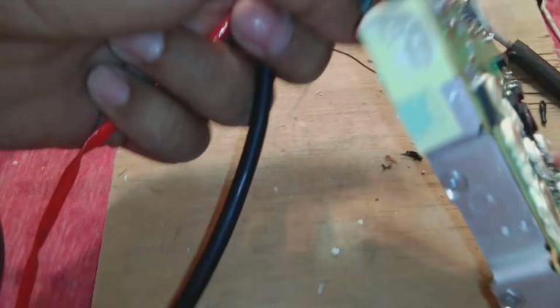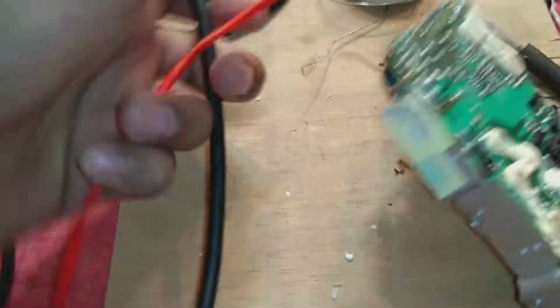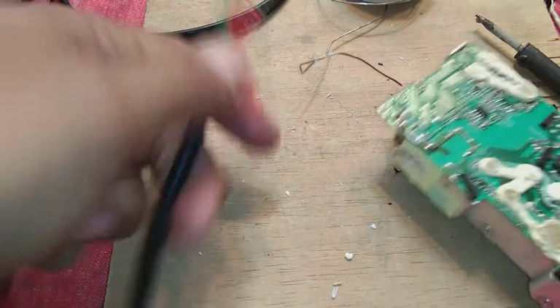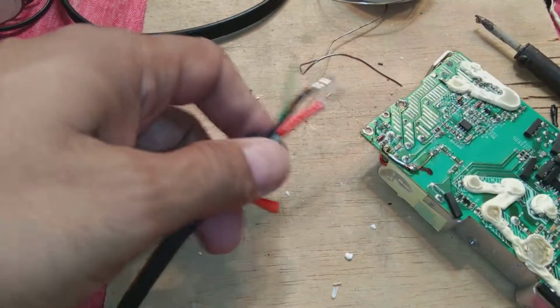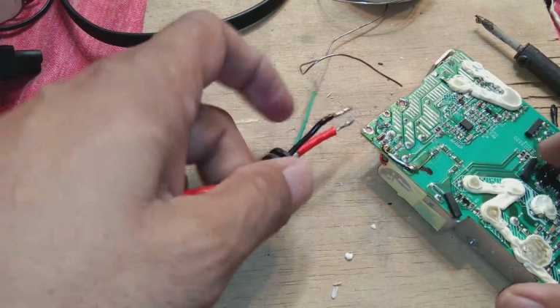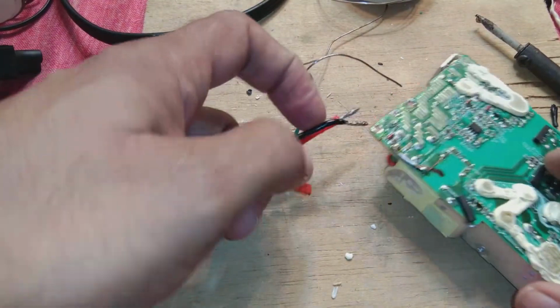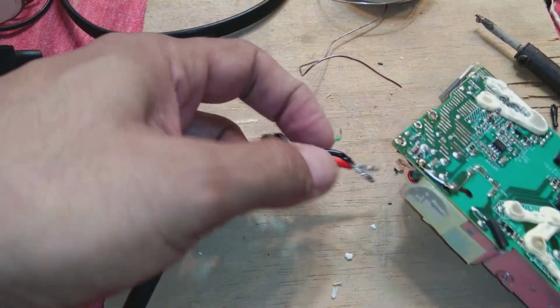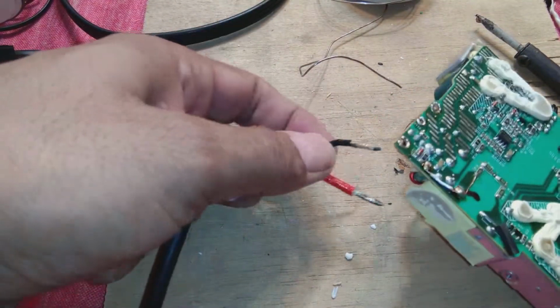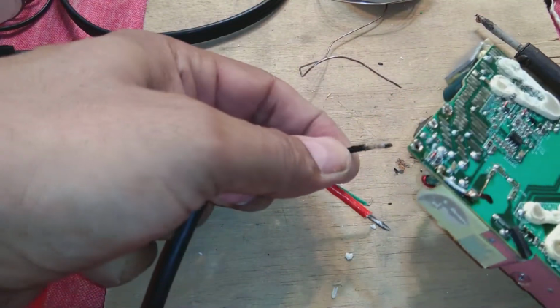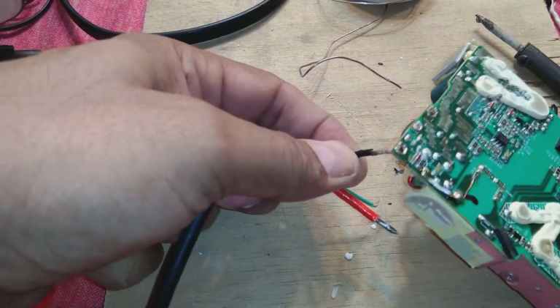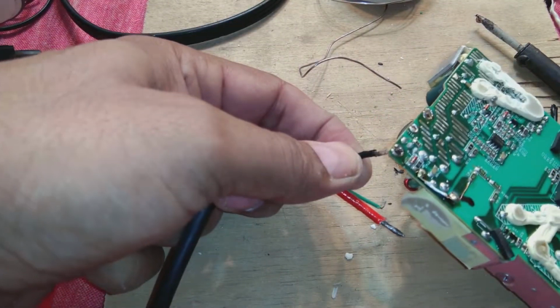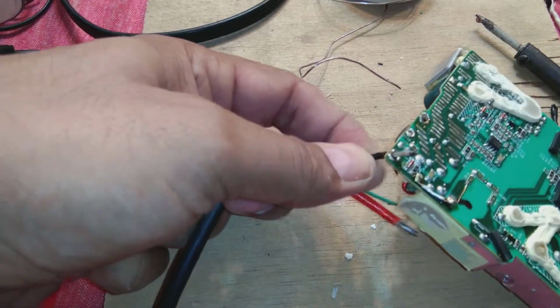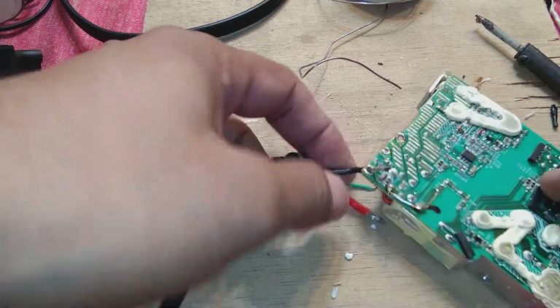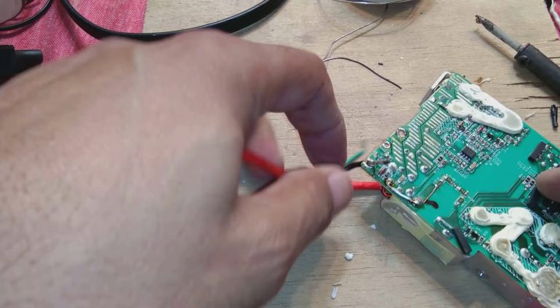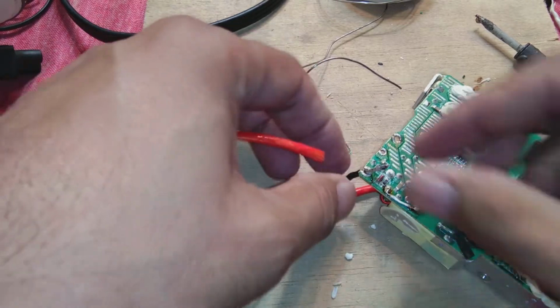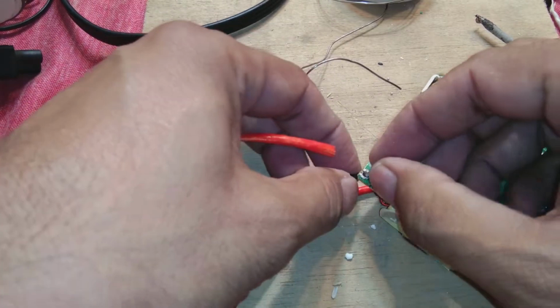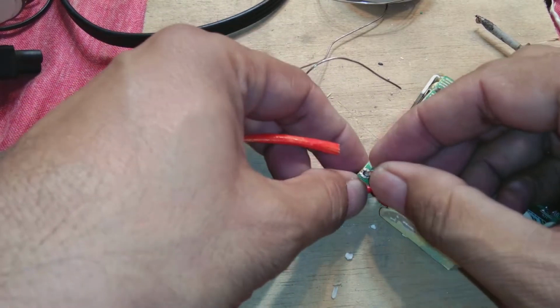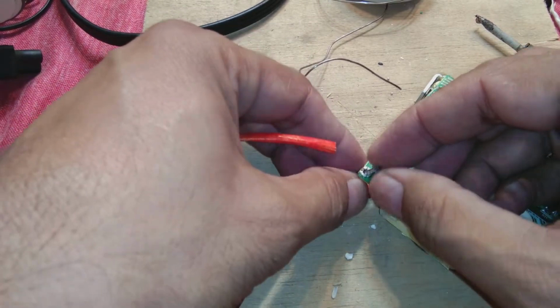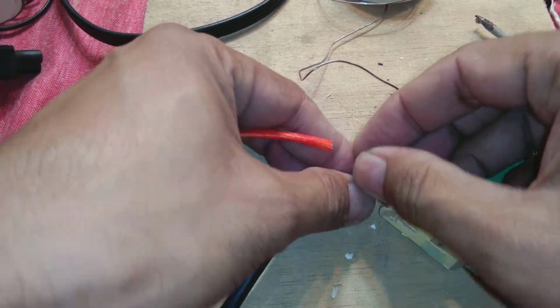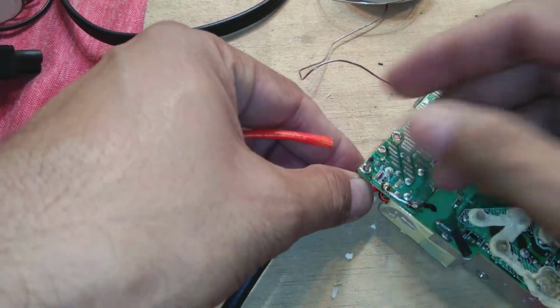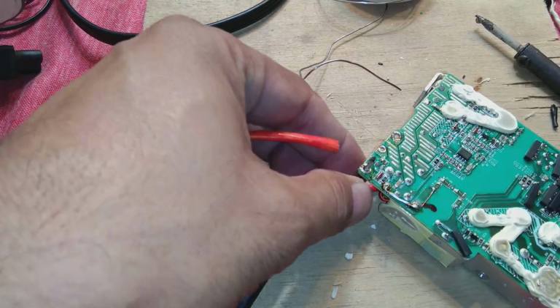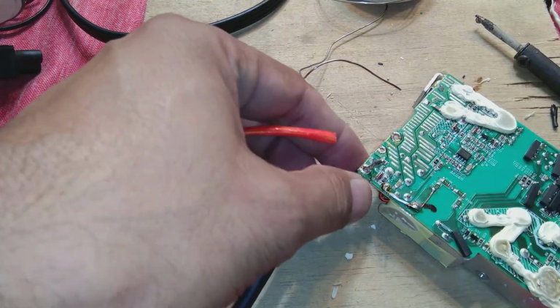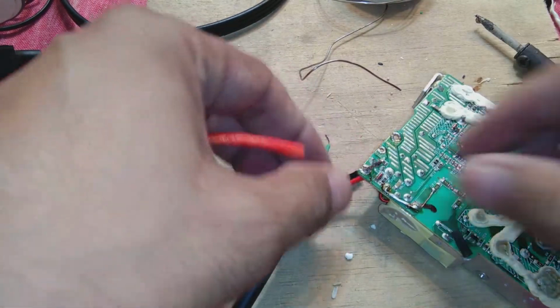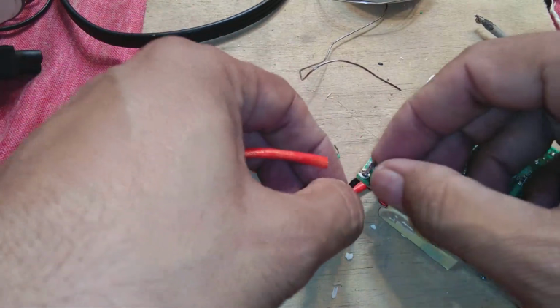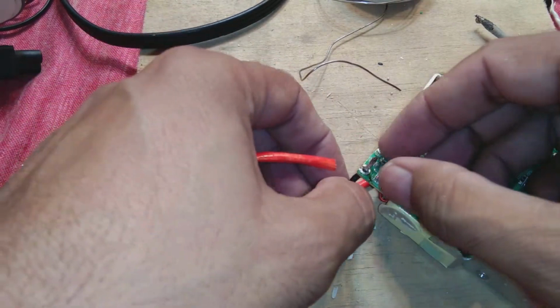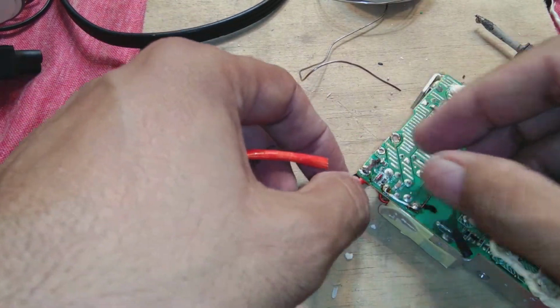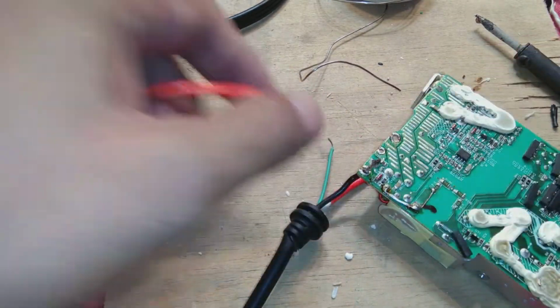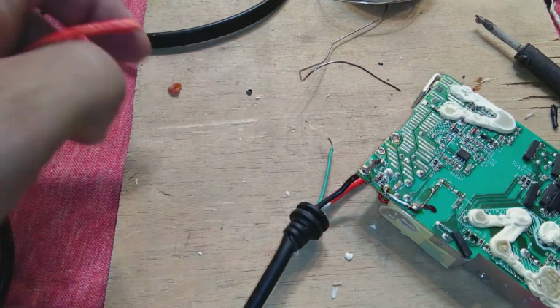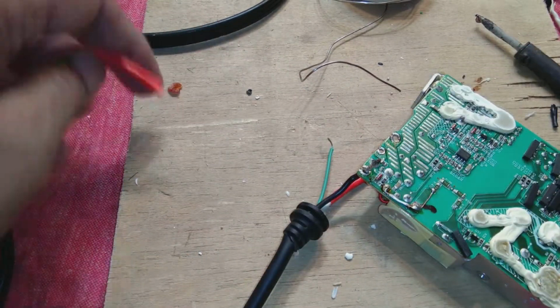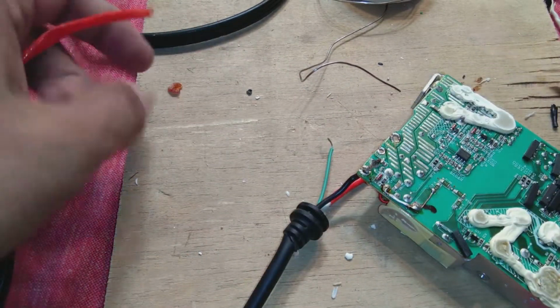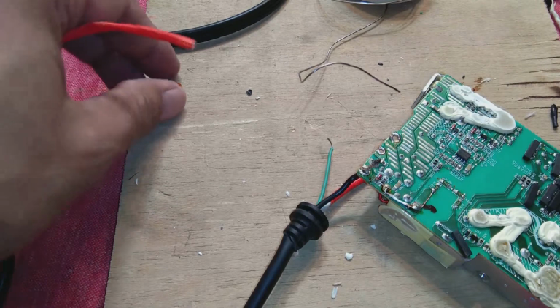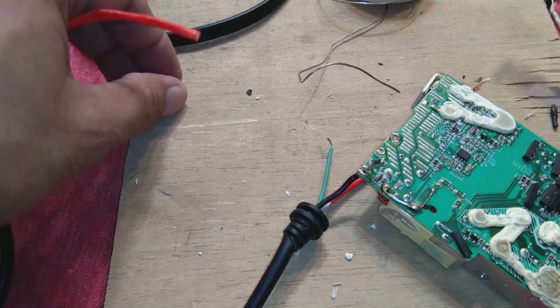Put this wire in - the ground first - so the wires won't go here and there. This way the sequence will not be a problem later.